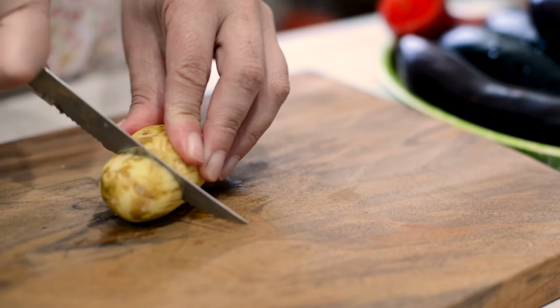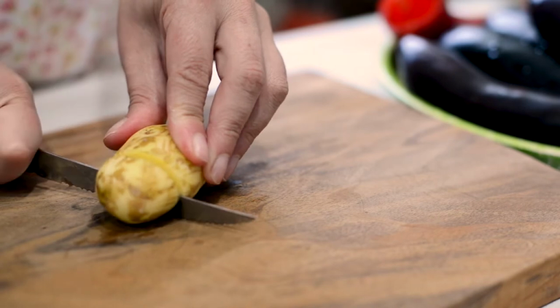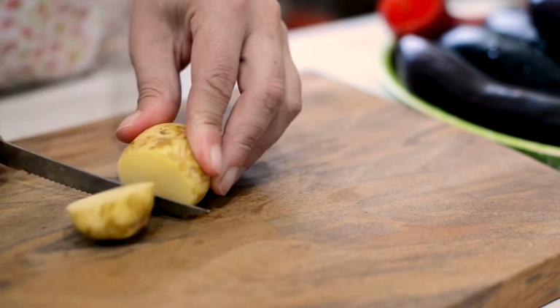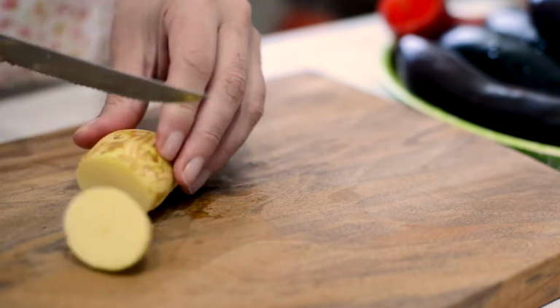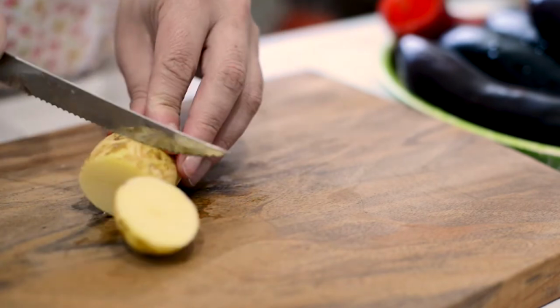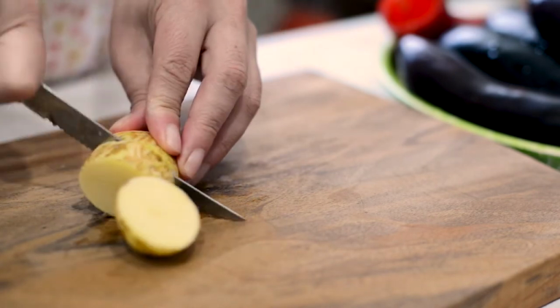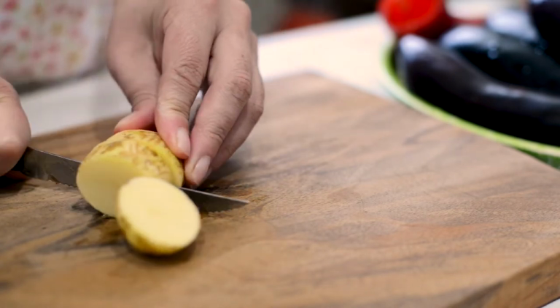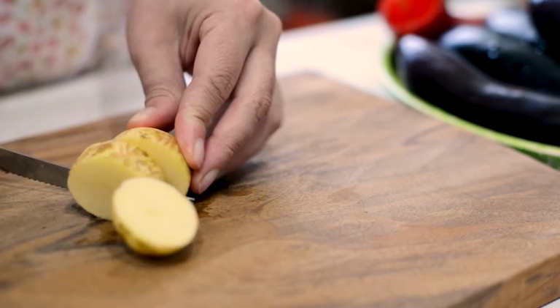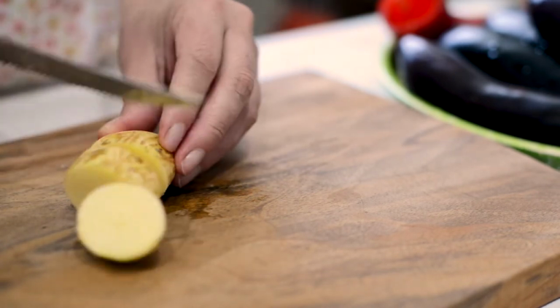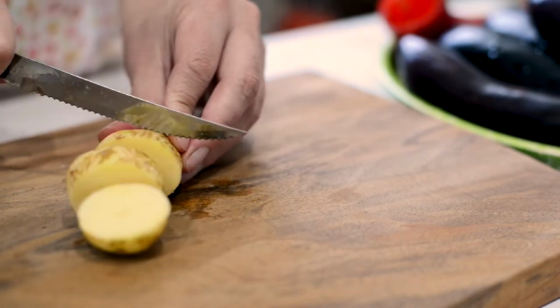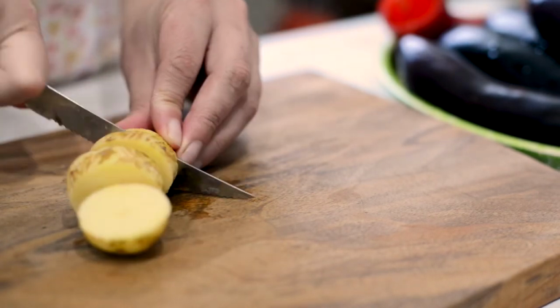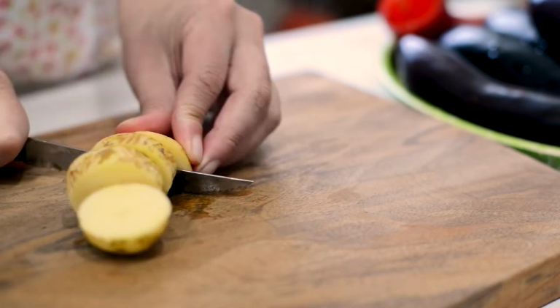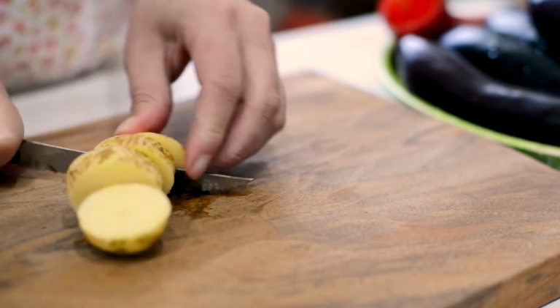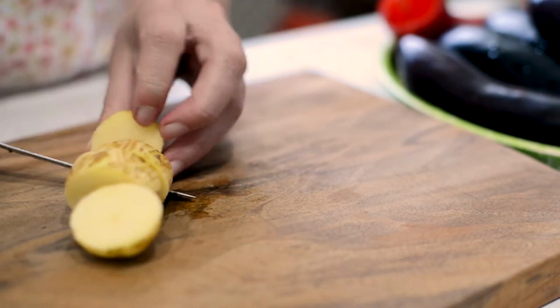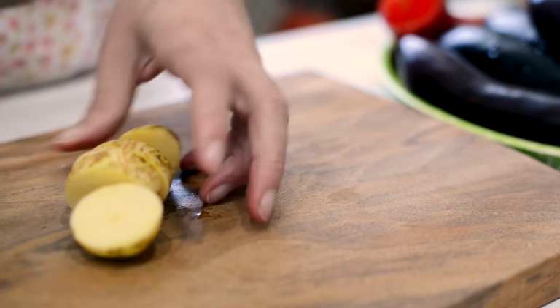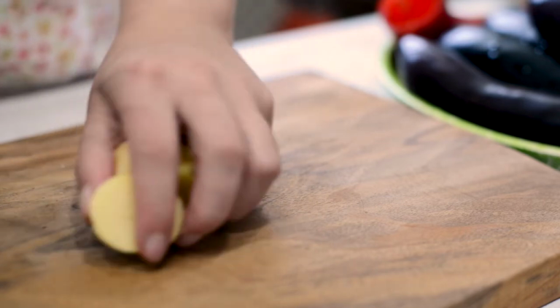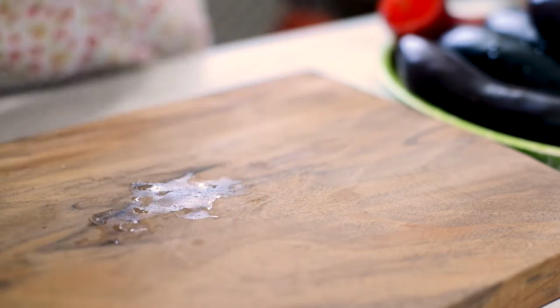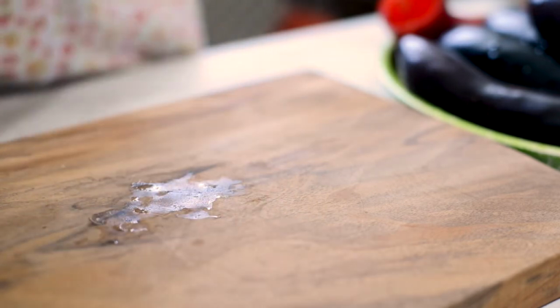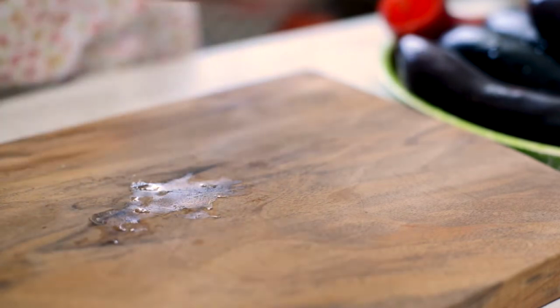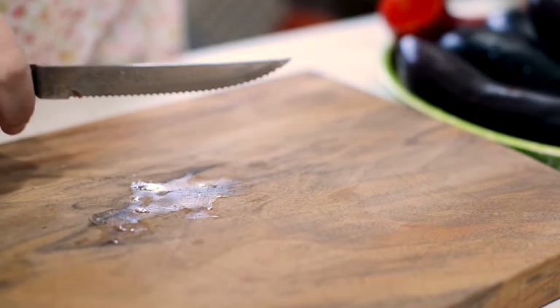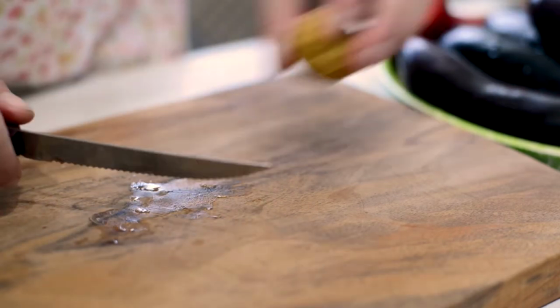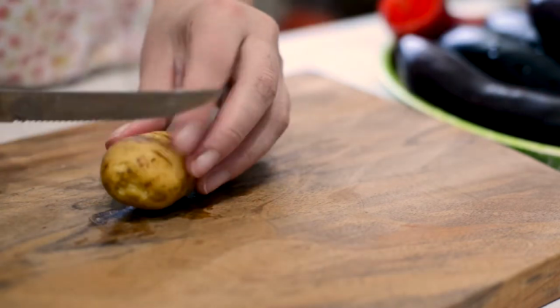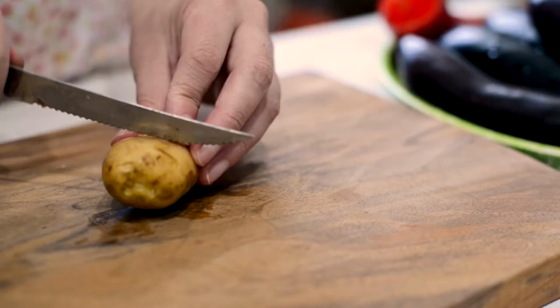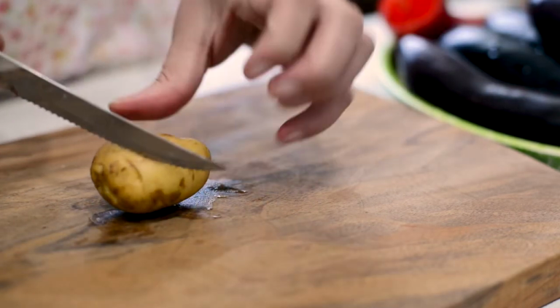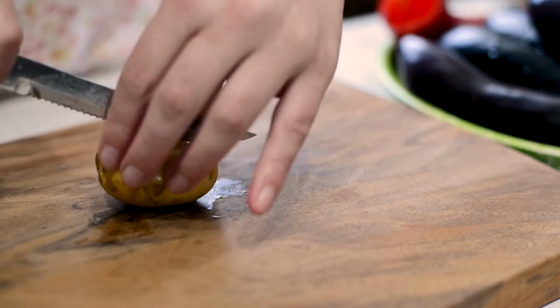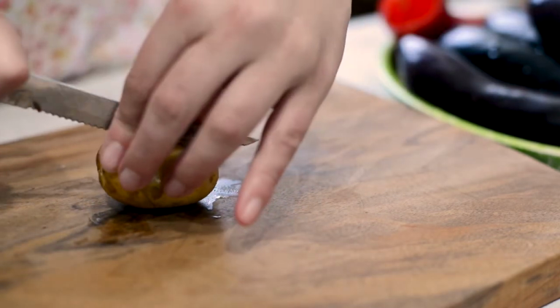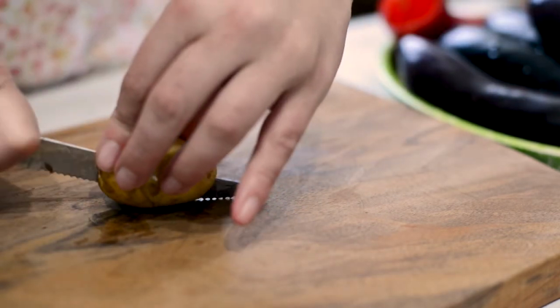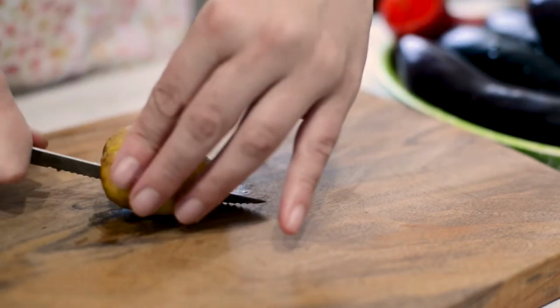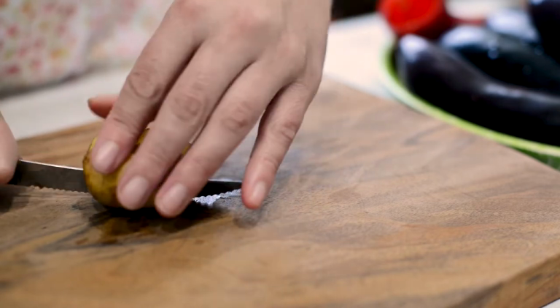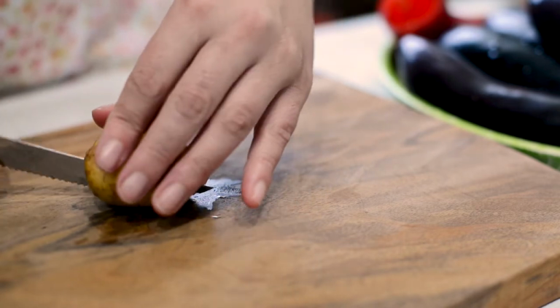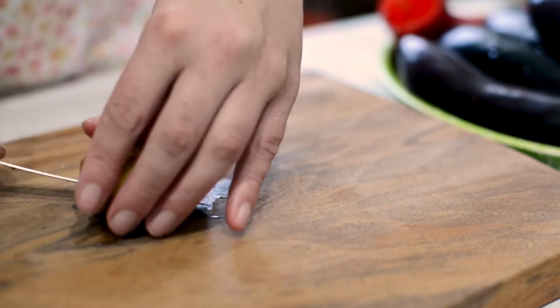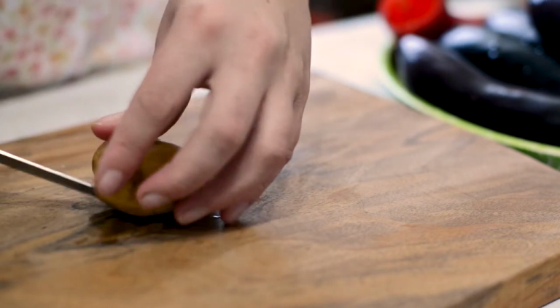Wash your baby potatoes. You can use a new dishwashing scrub to wash them thoroughly. It is not necessary to peel them at all, as we need to roast them later.